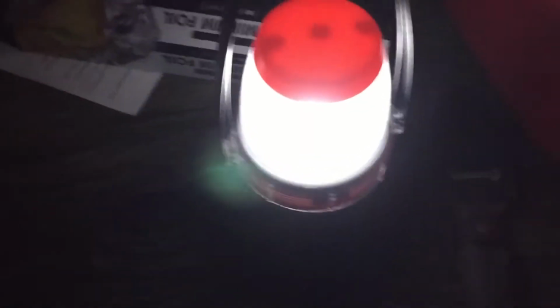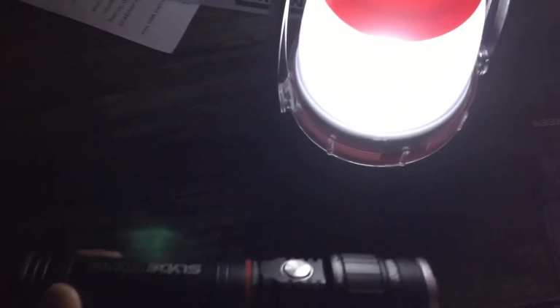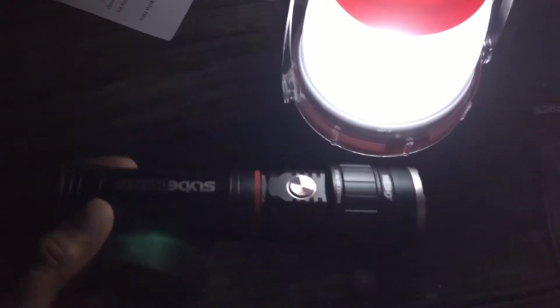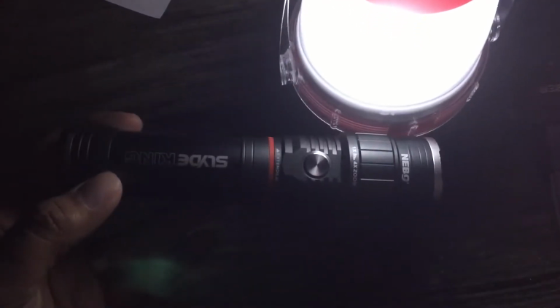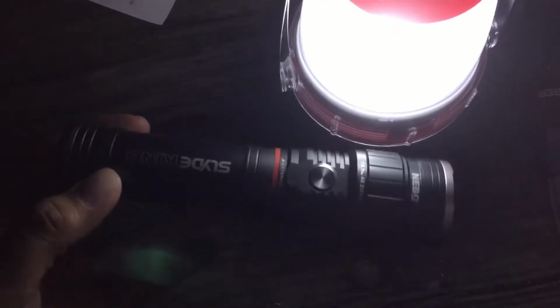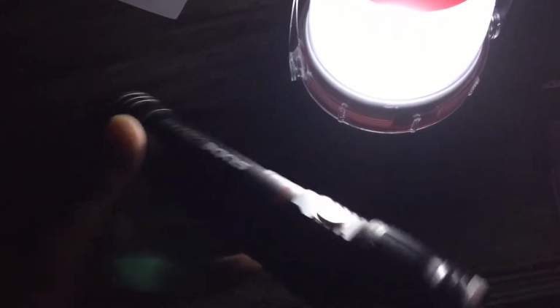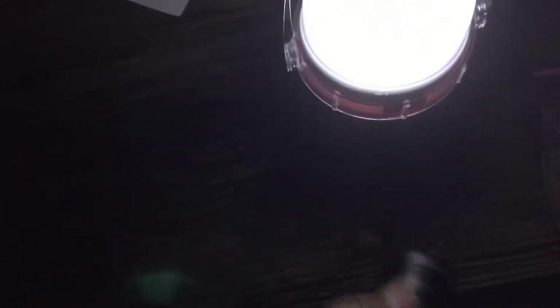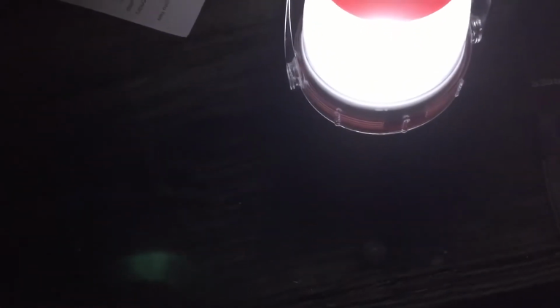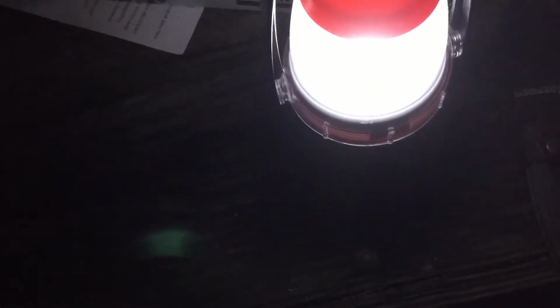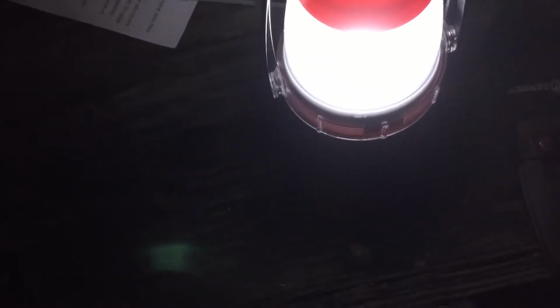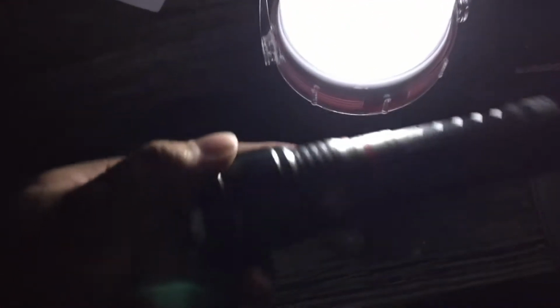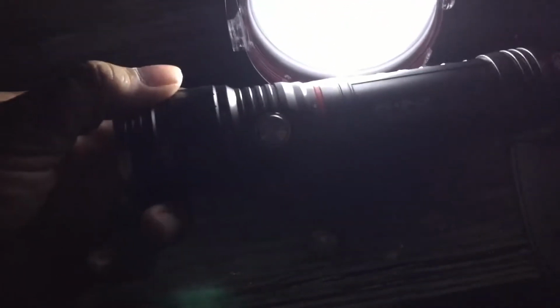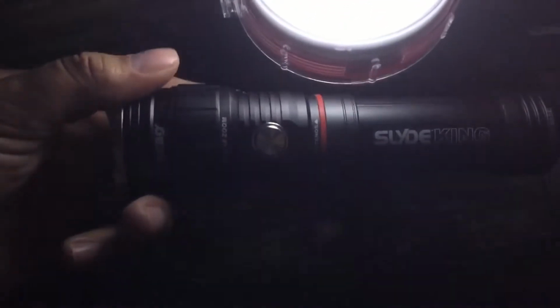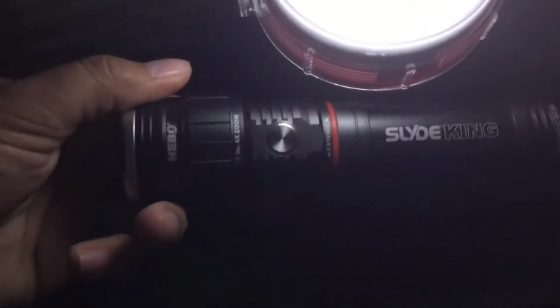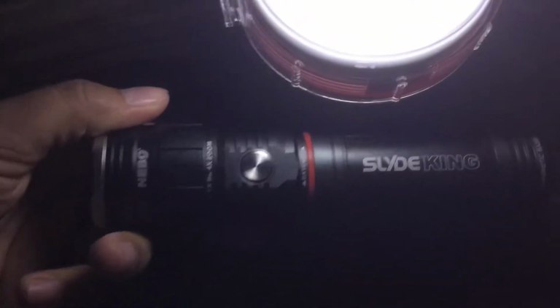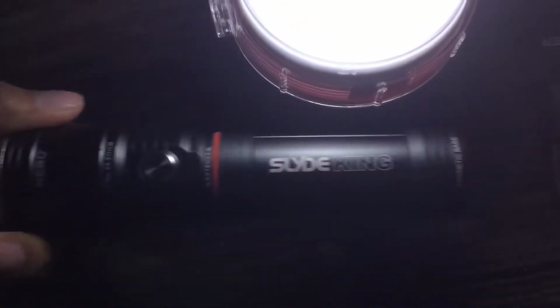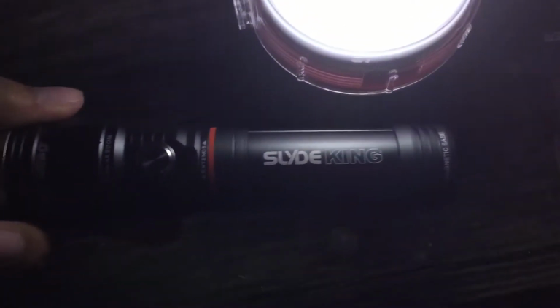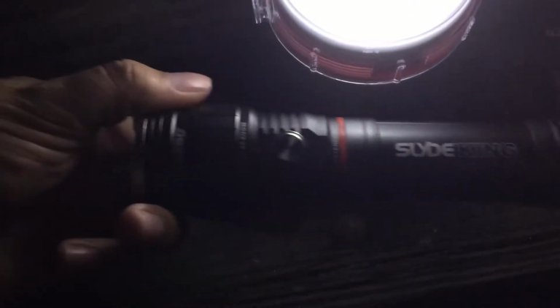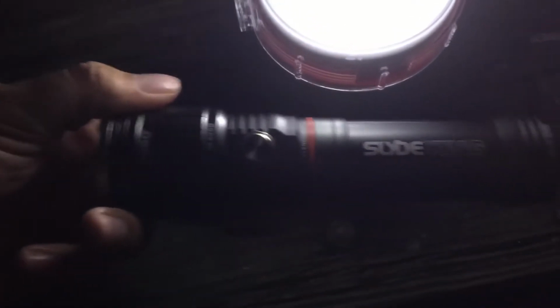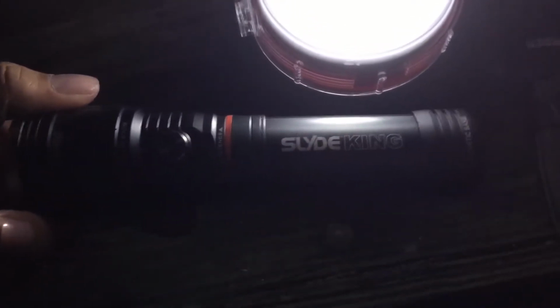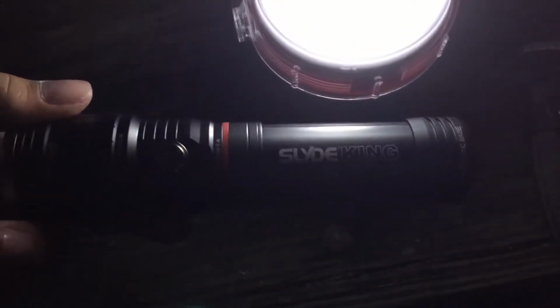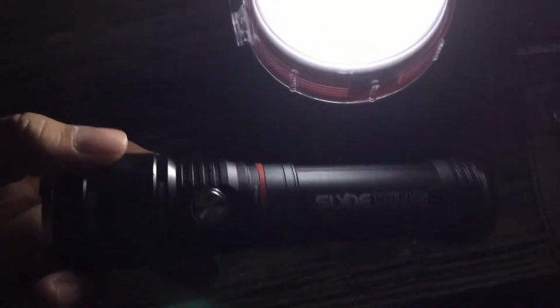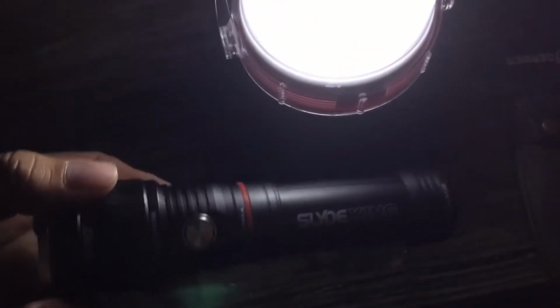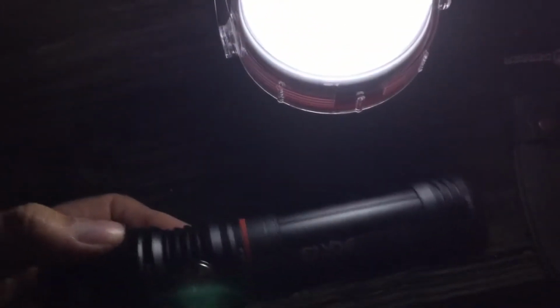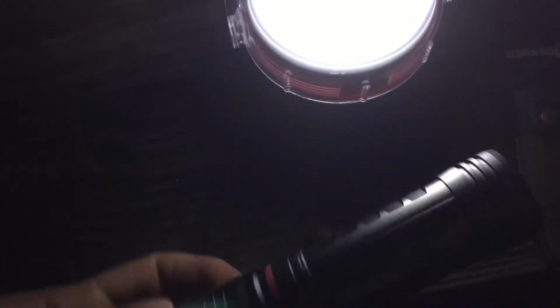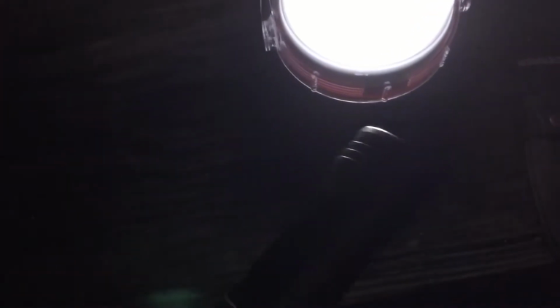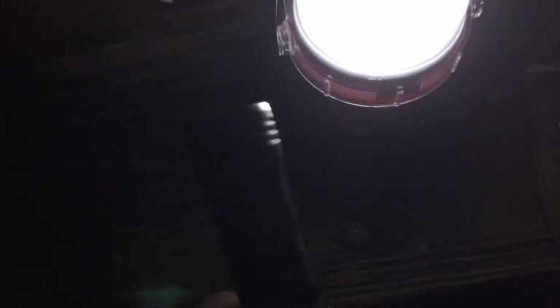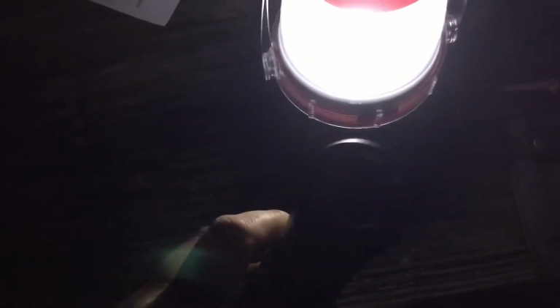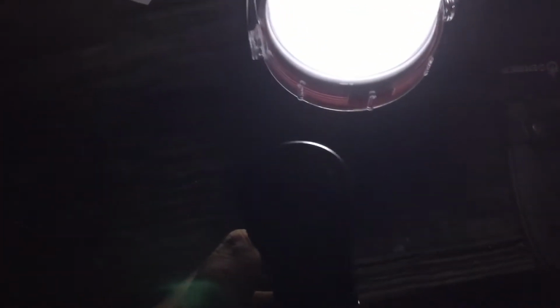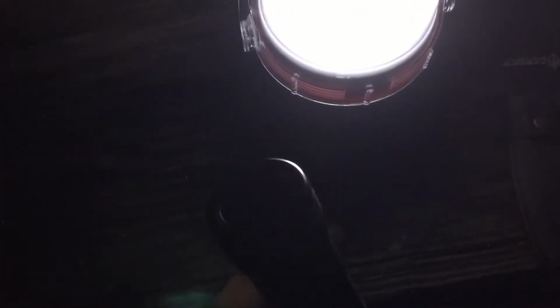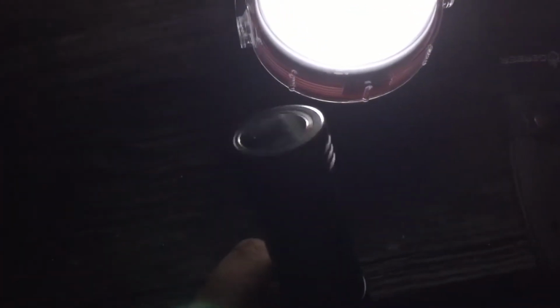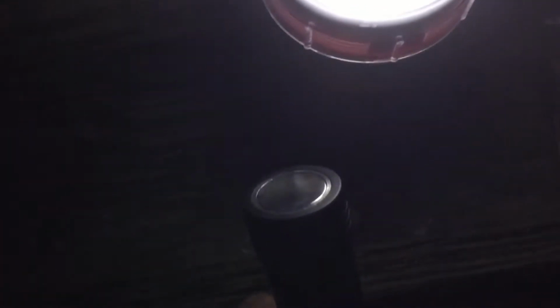I wanted to talk about this baby here. This is the Nebo Slide King flashlight right here. Pretty heavy-duty flashlight. I use this at work and I've taken it camping a couple times now. It's got a heavy-duty magnet on the bottom.